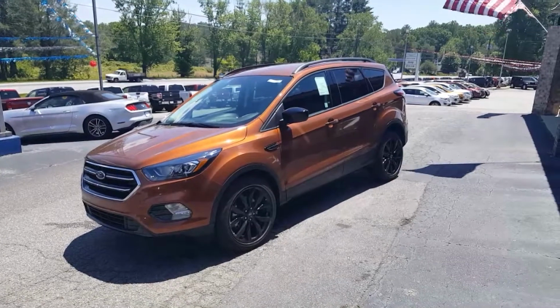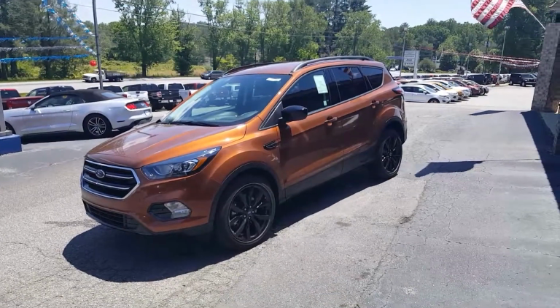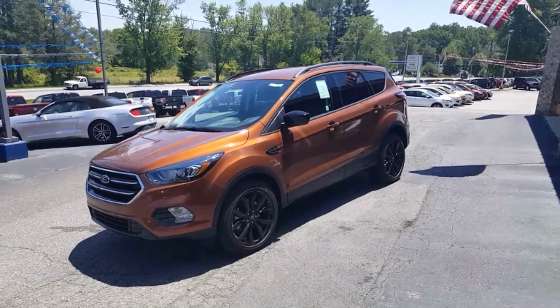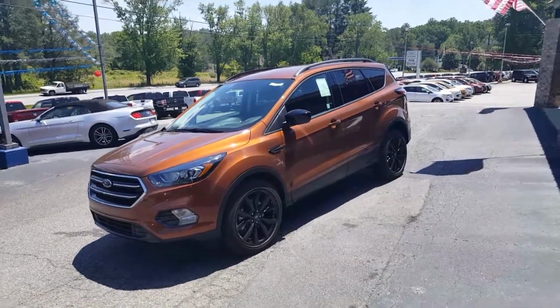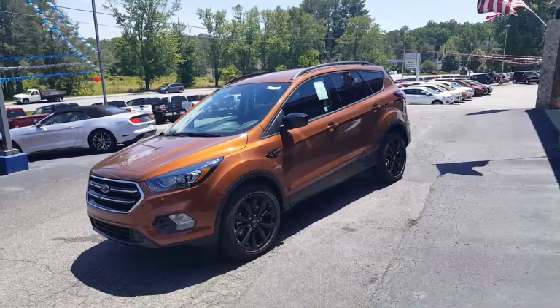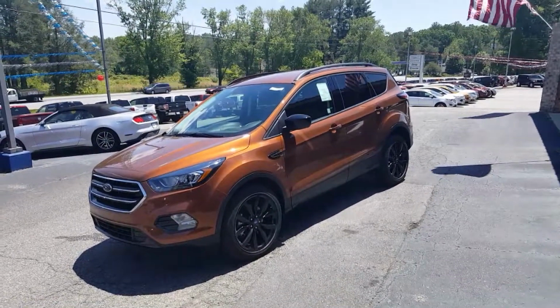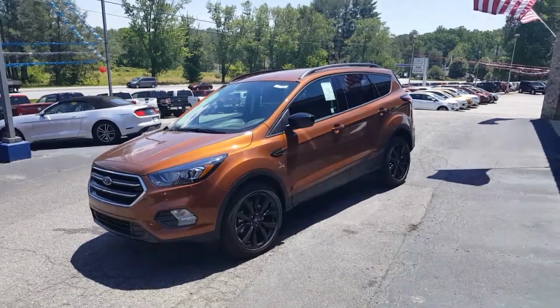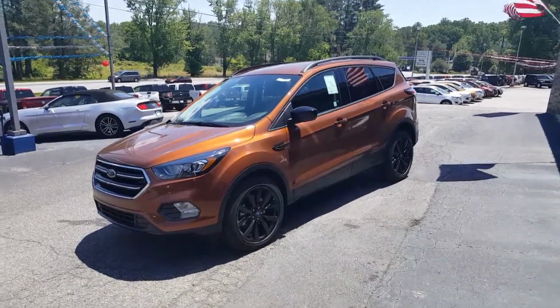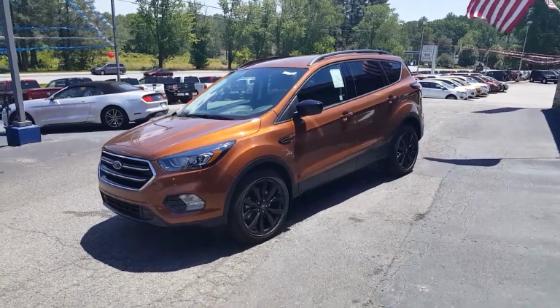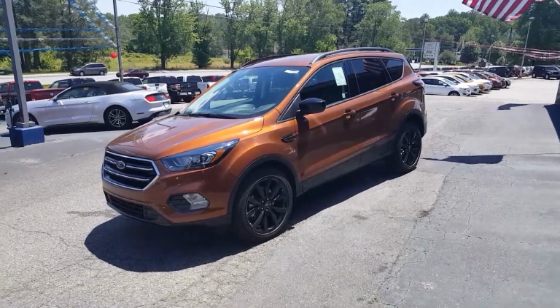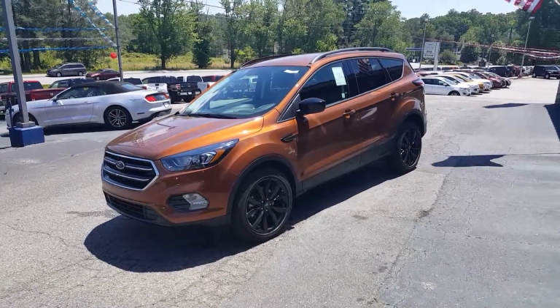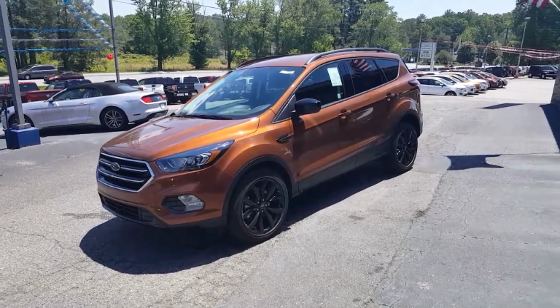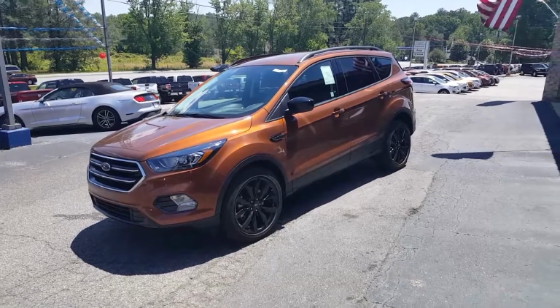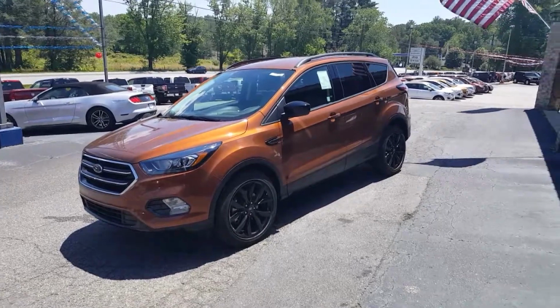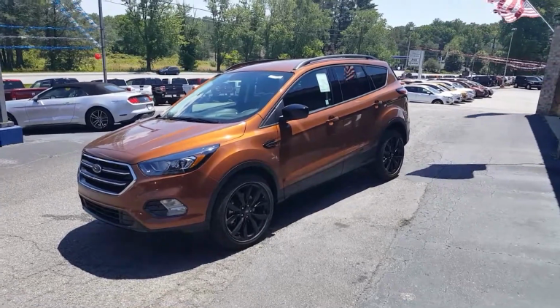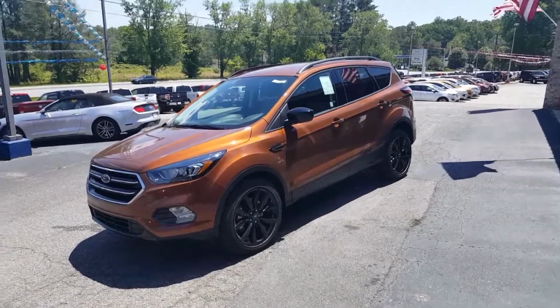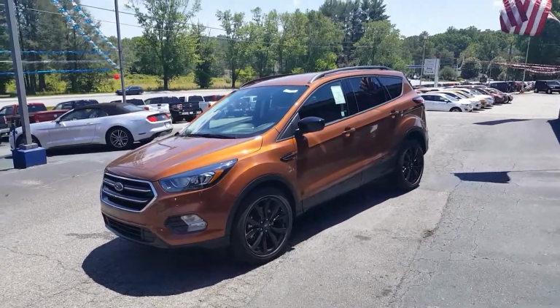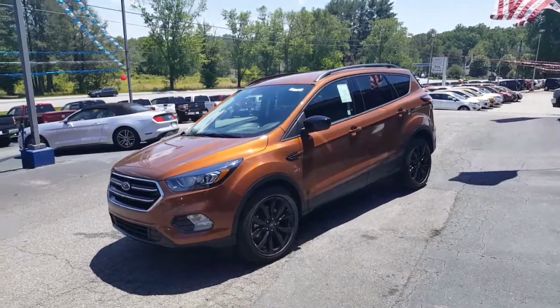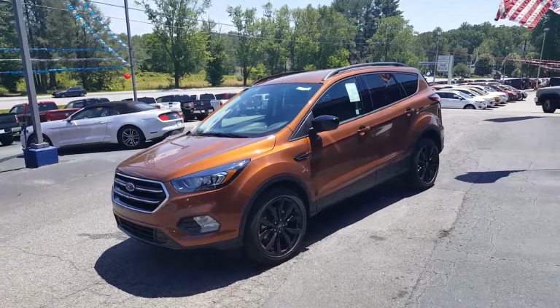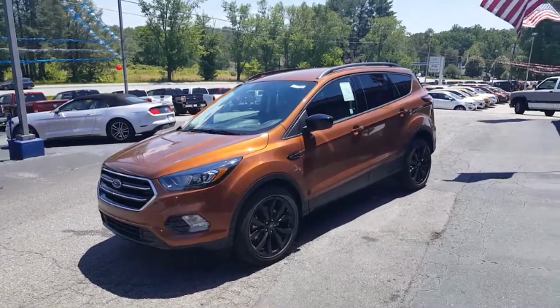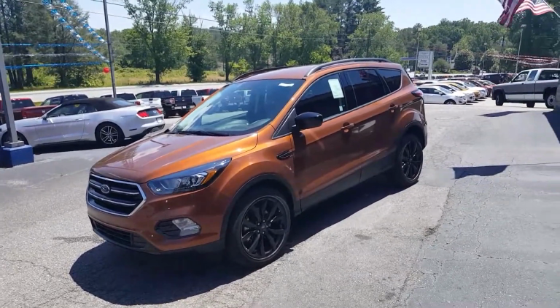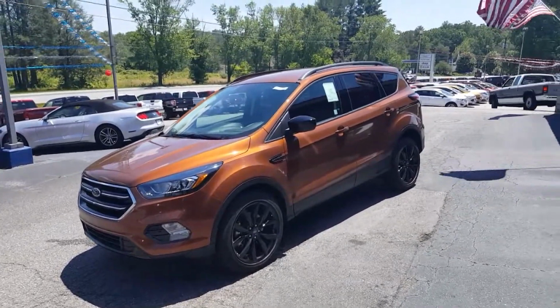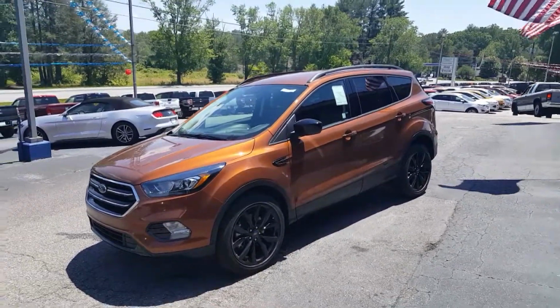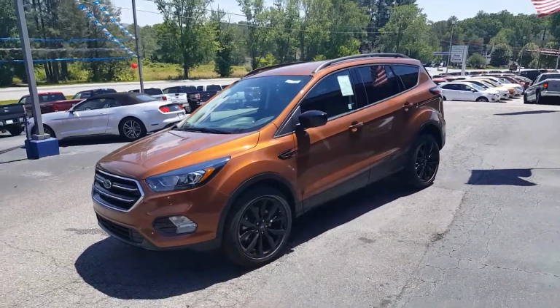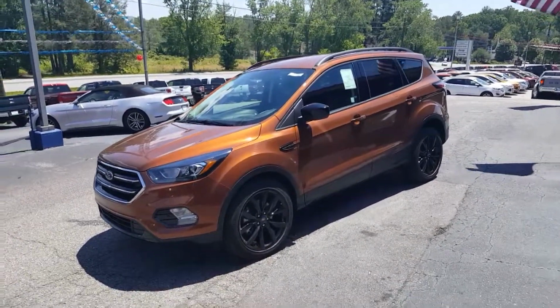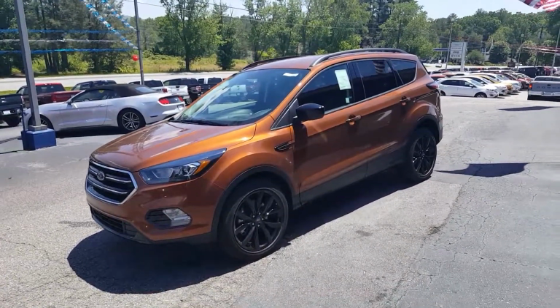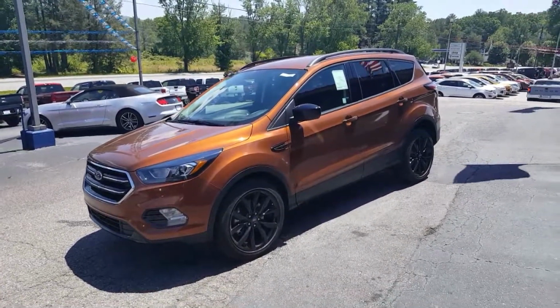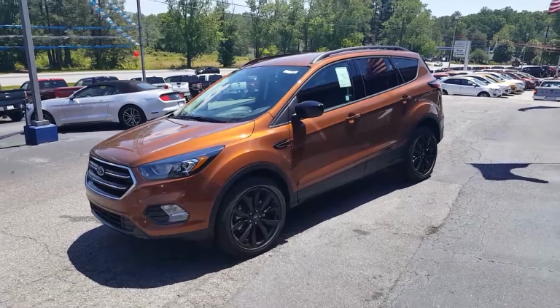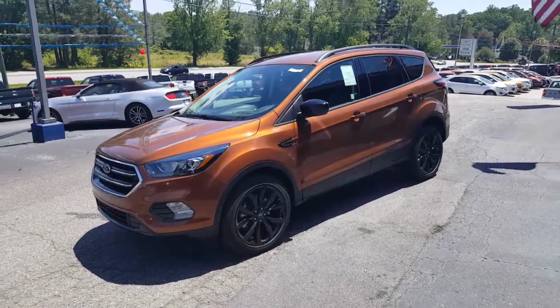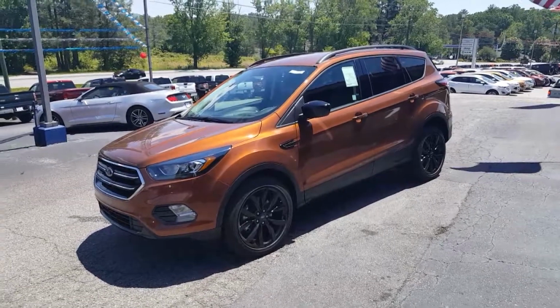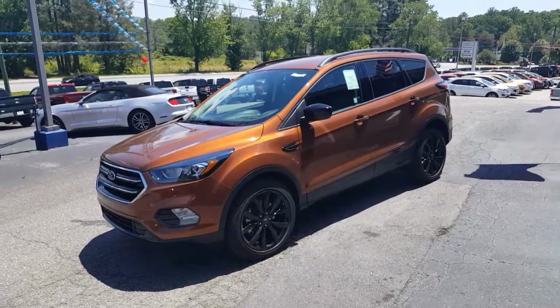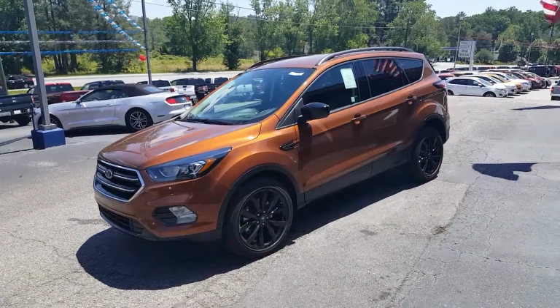Hey guys, this is Ryan Shipman at E-Golf Motors in Brevard, North Carolina. I want to do a quick walk around on our 2017 Ford Escape. This is an SE model.